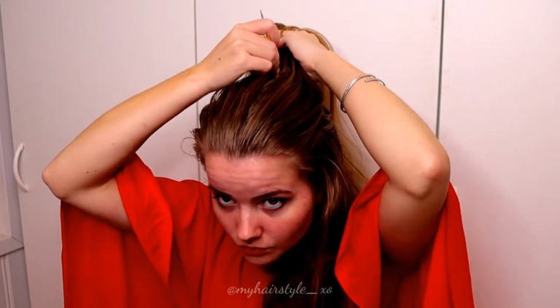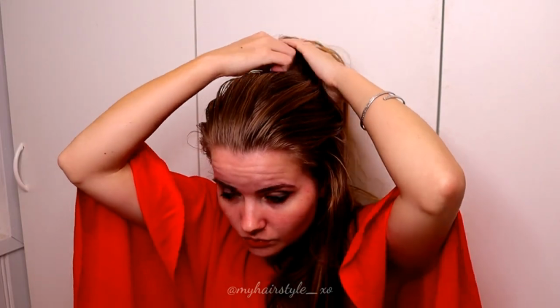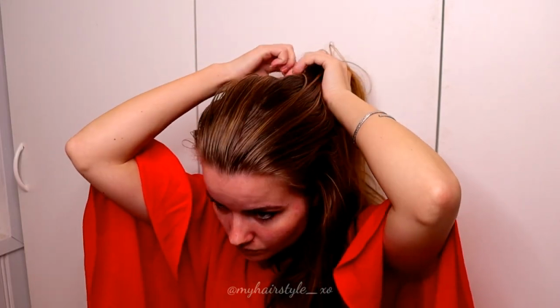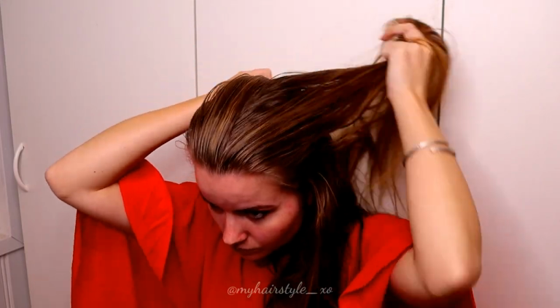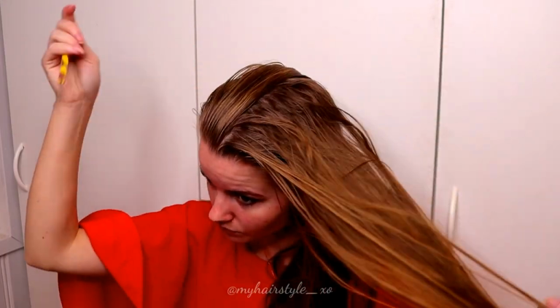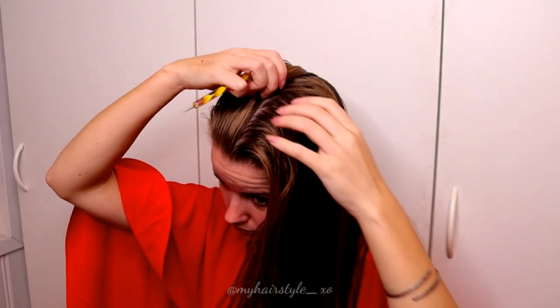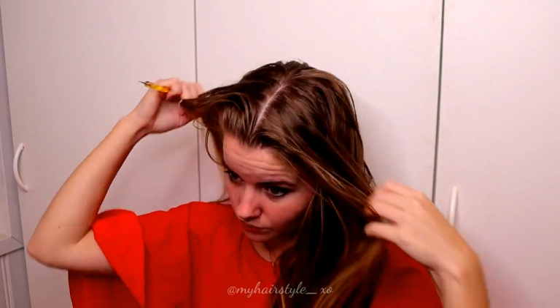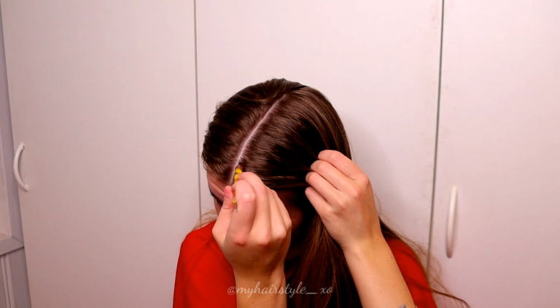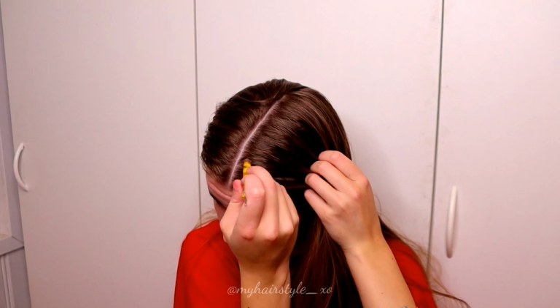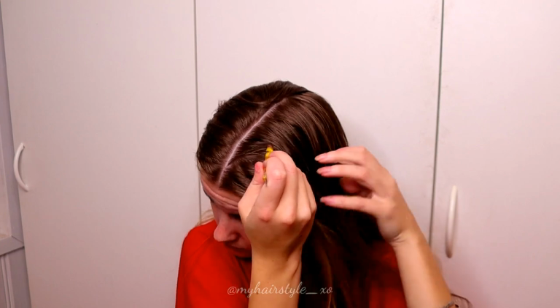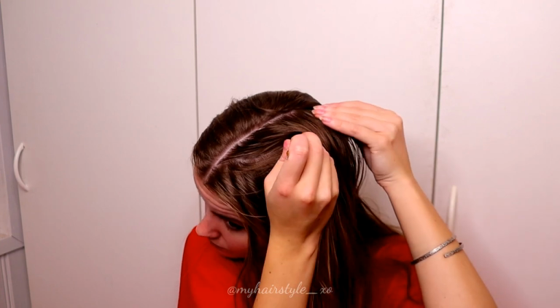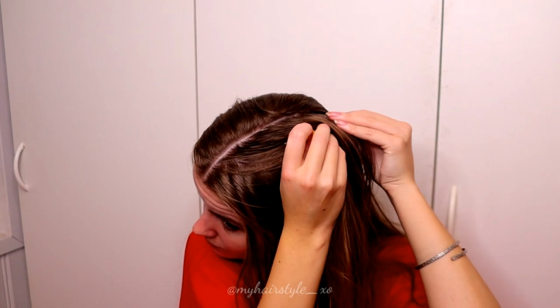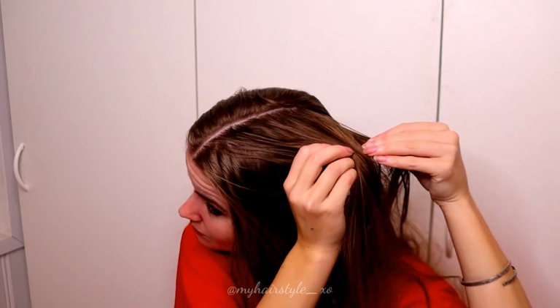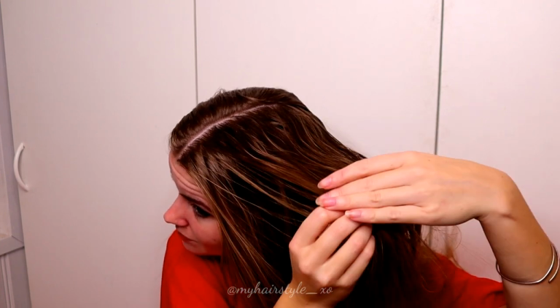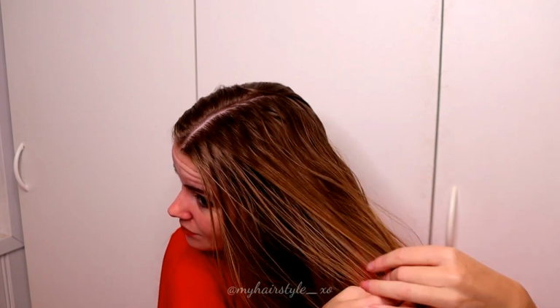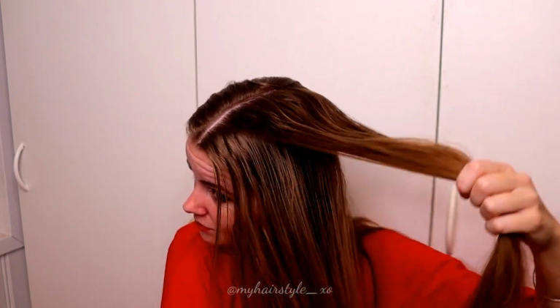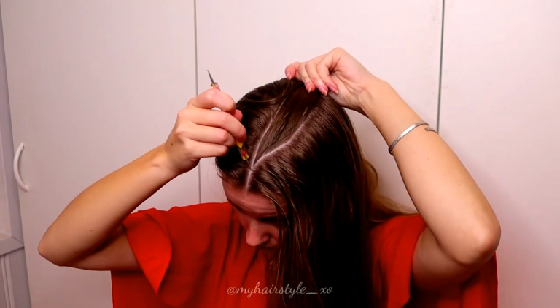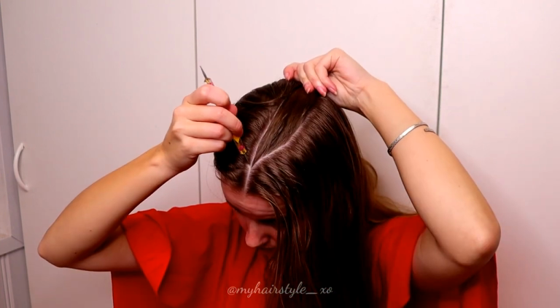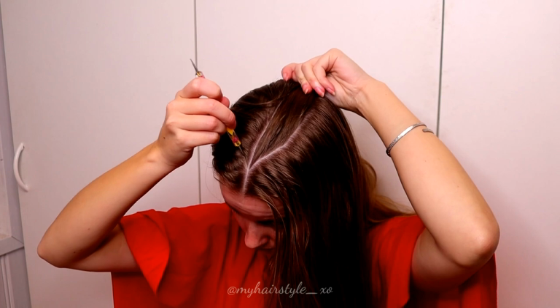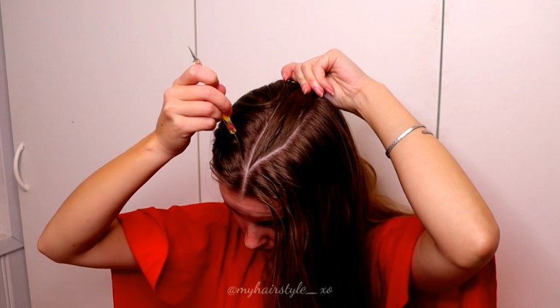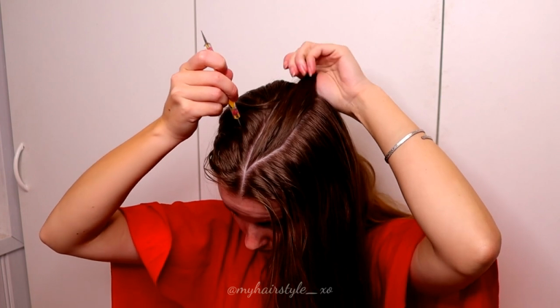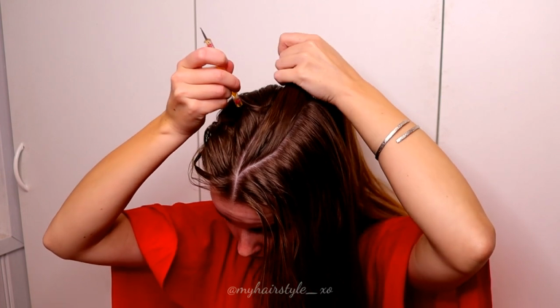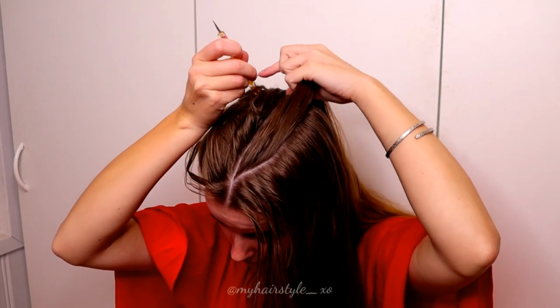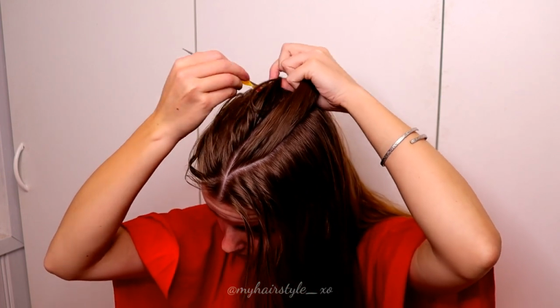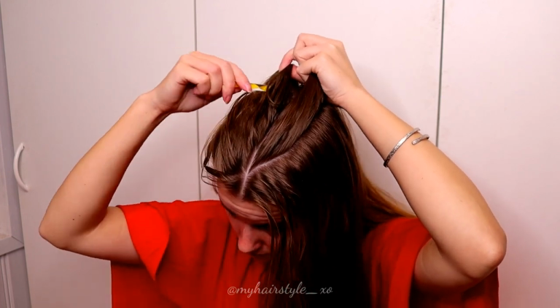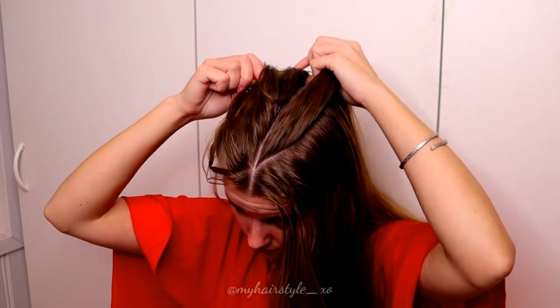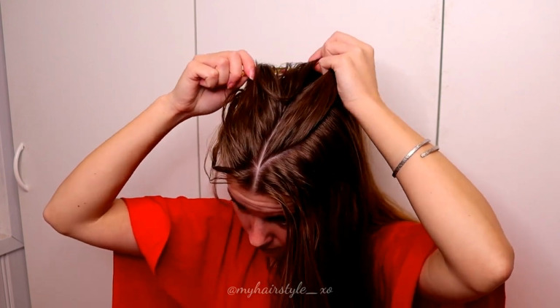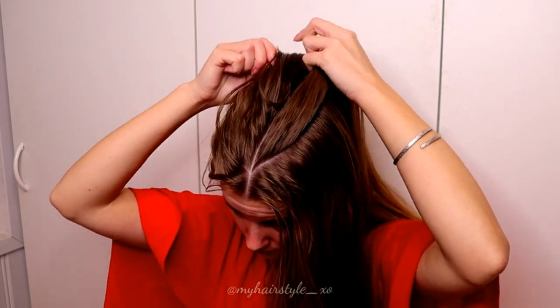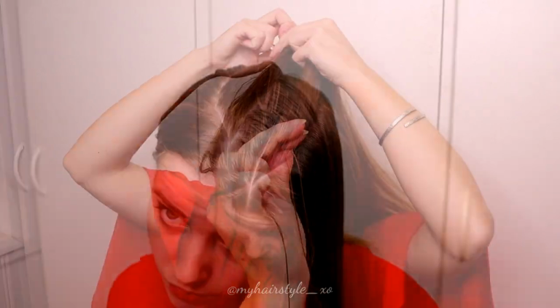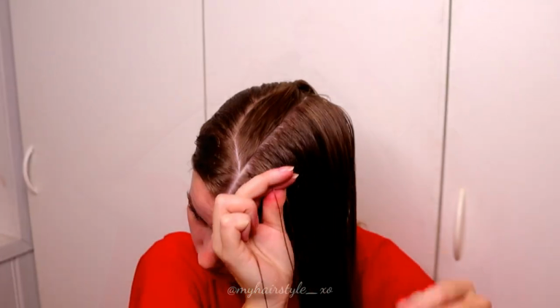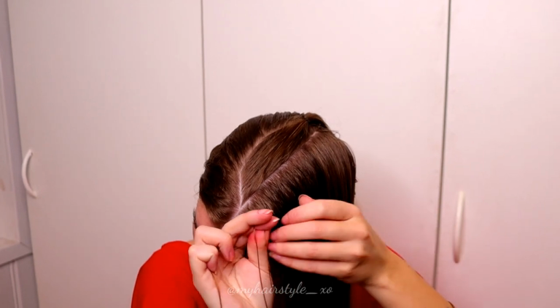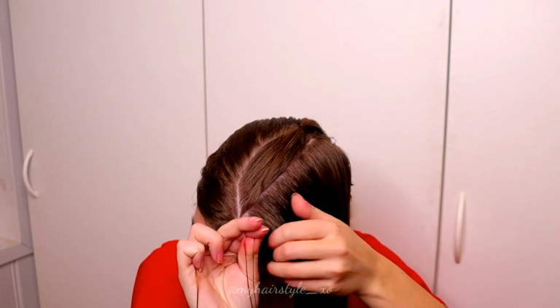First I create the middle part on top of my head. Then I create the curvy shapes to both sides. Make sure that these shapes are symmetrical and the same size.